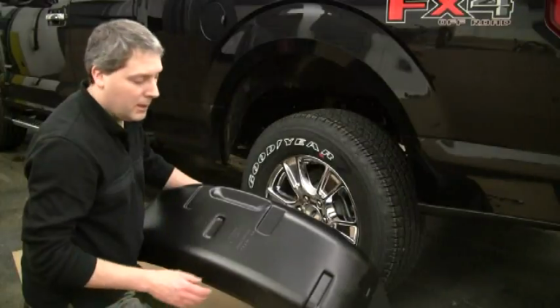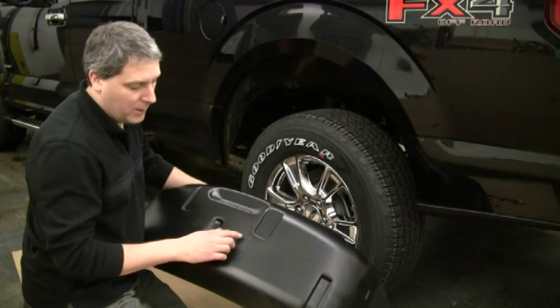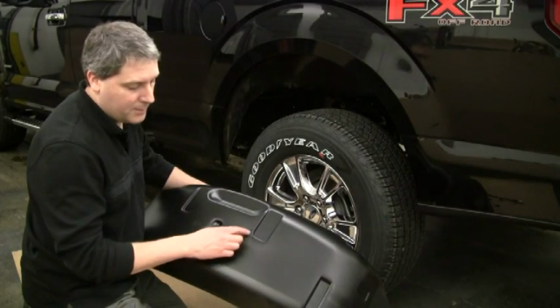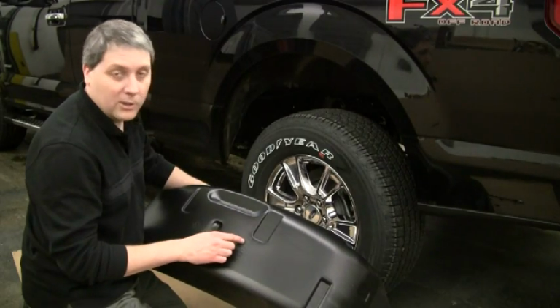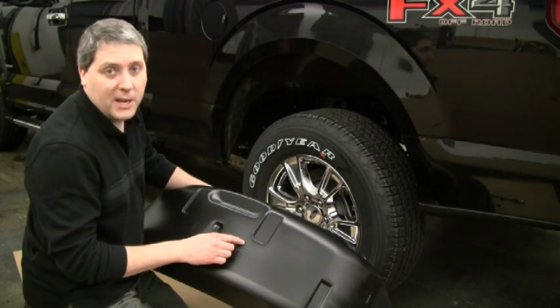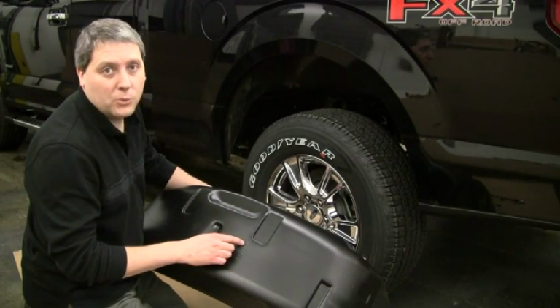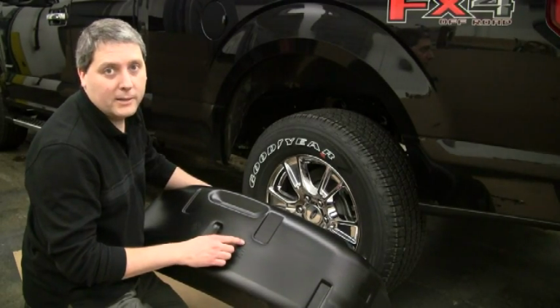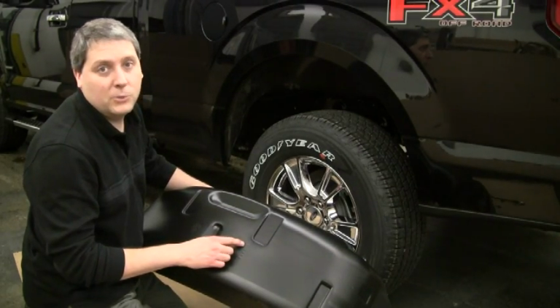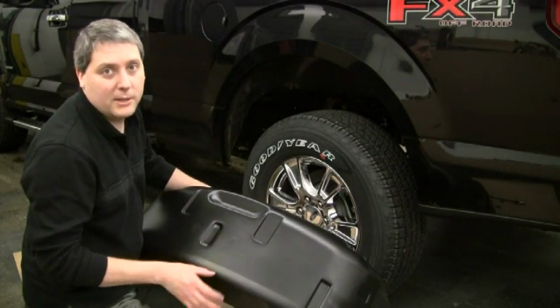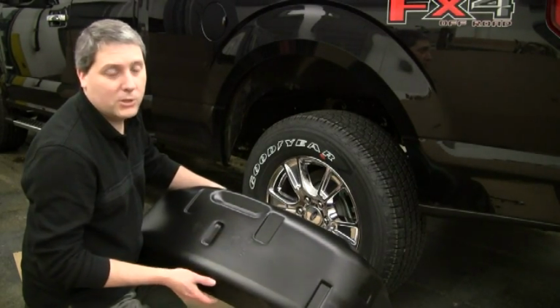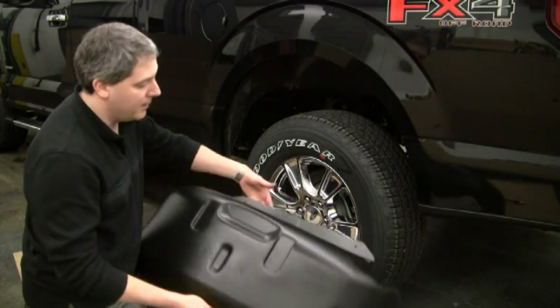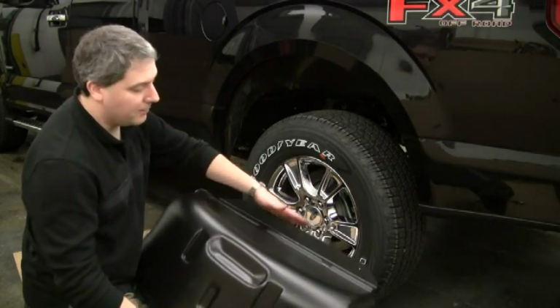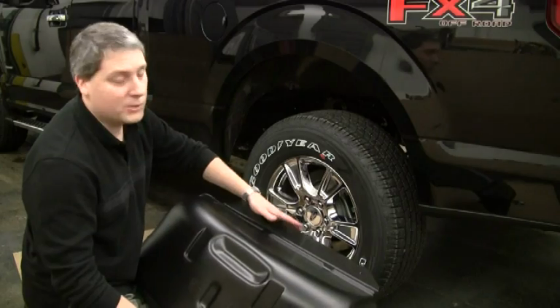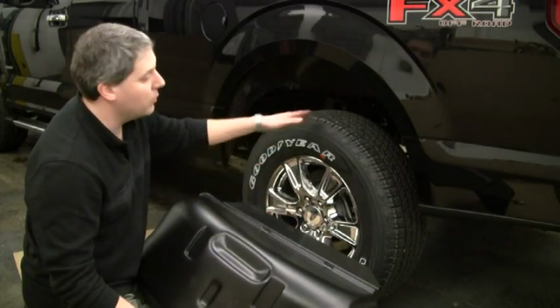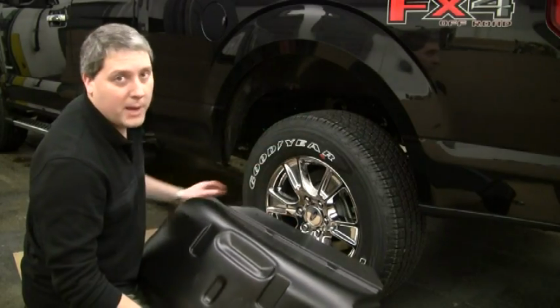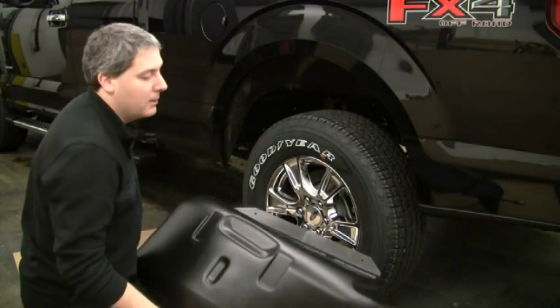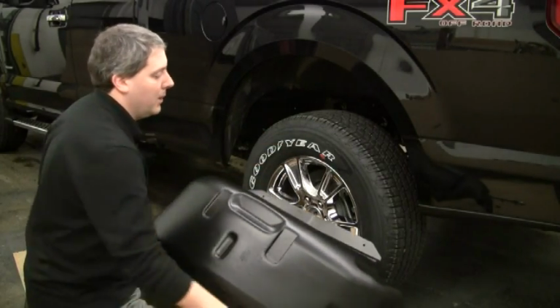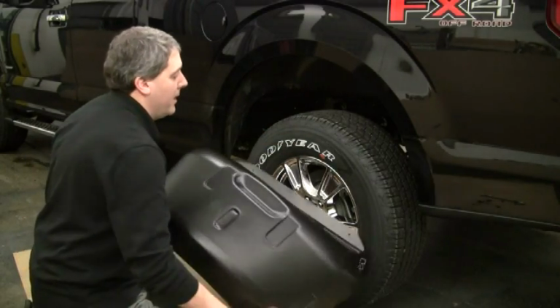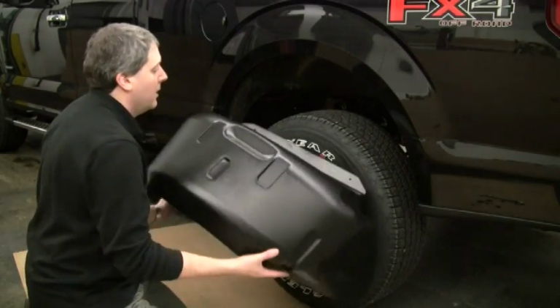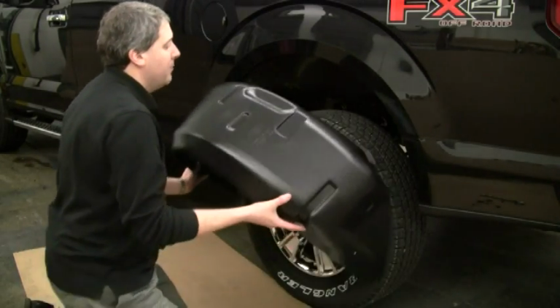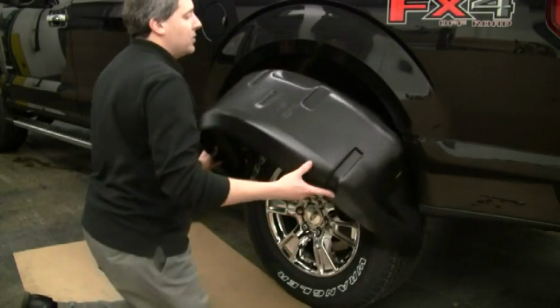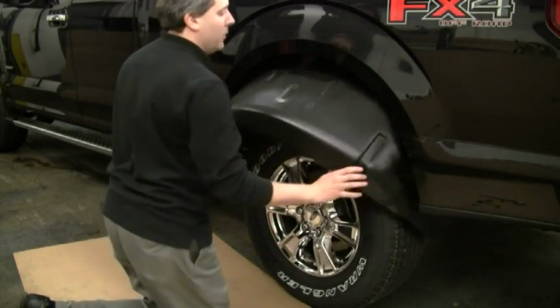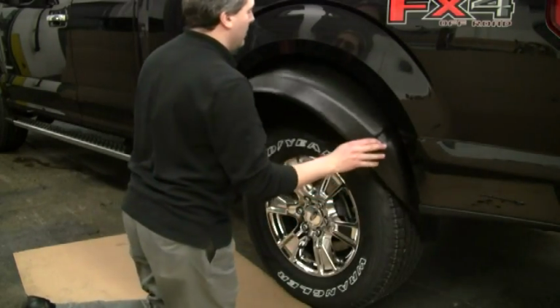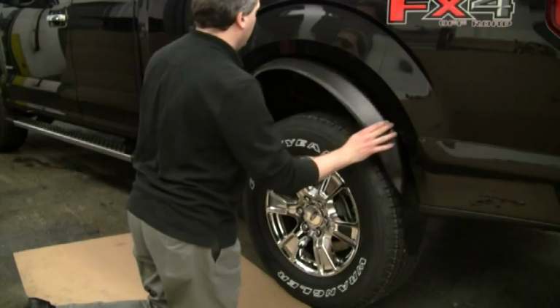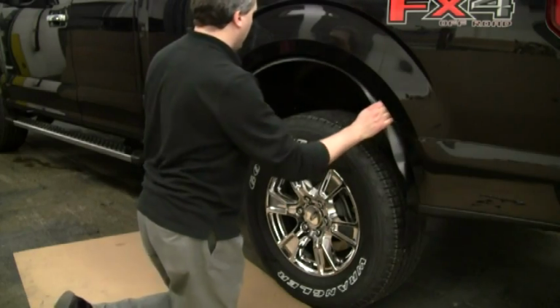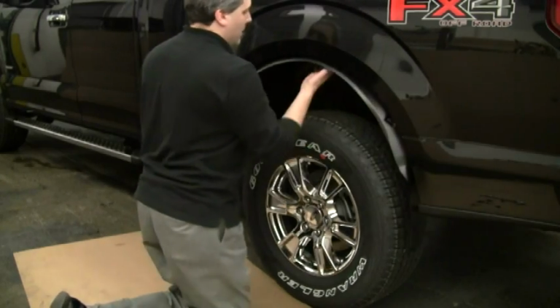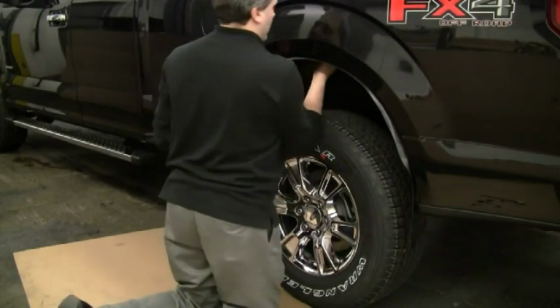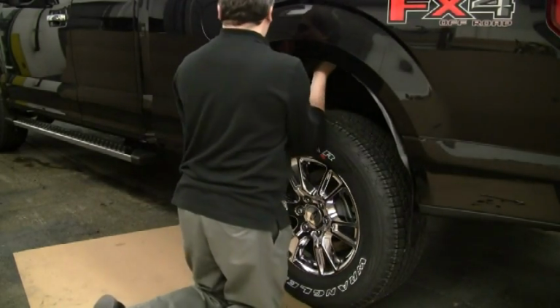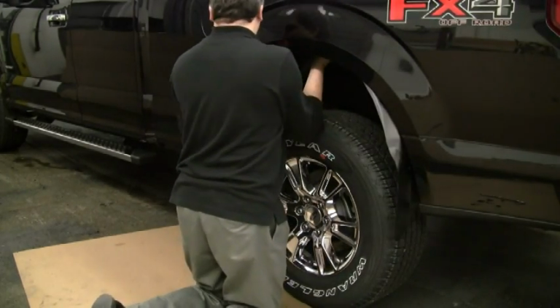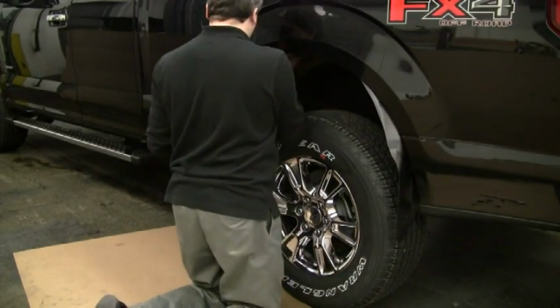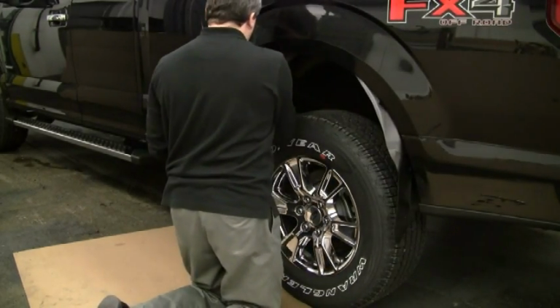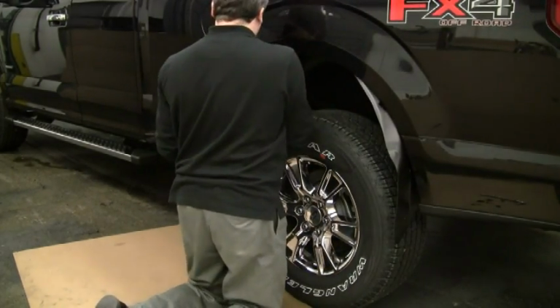Each wheel well is marked with either left hand or right hand, telling you what side of the truck to go on. The flange goes towards the back. The wheel well liner simply fits over the length of the wheel and is lifted up into place.